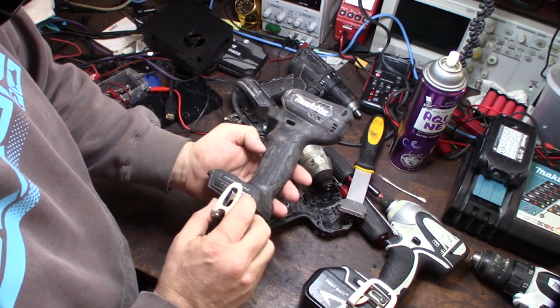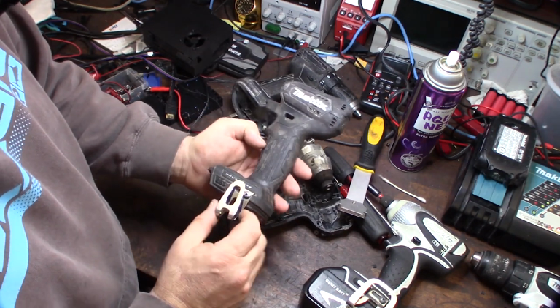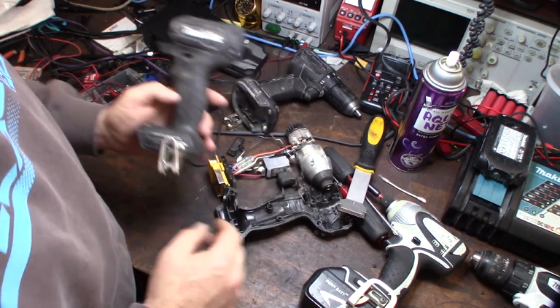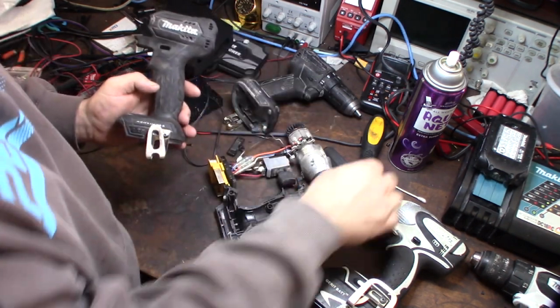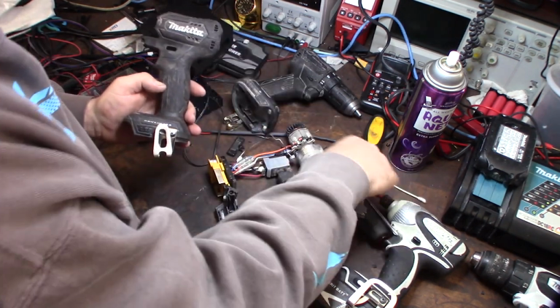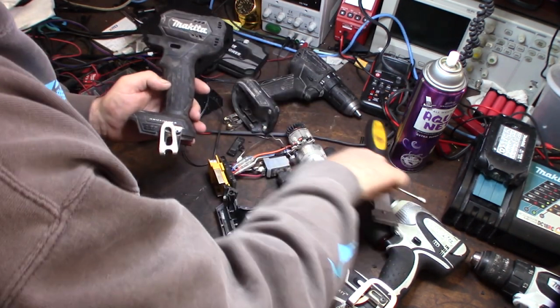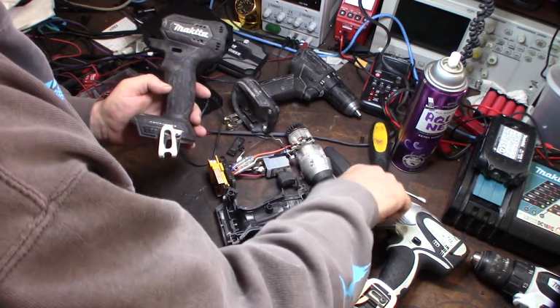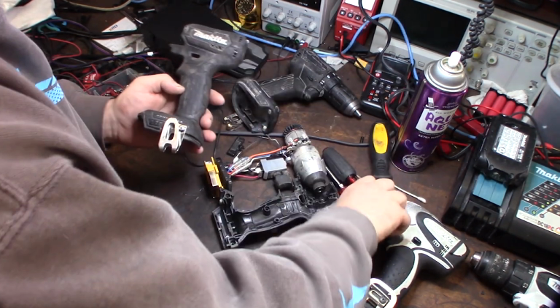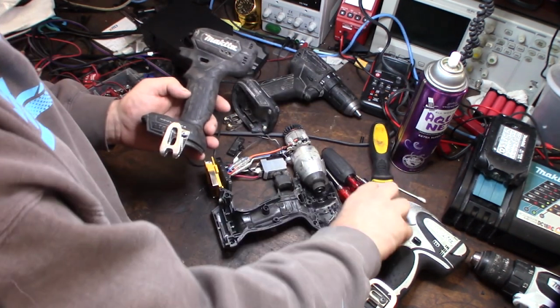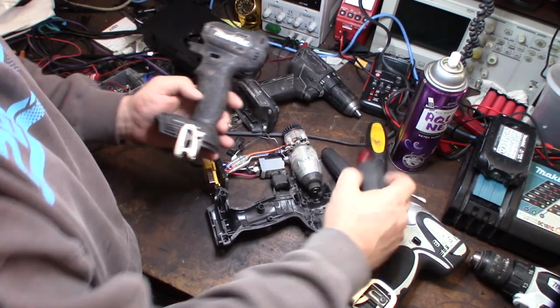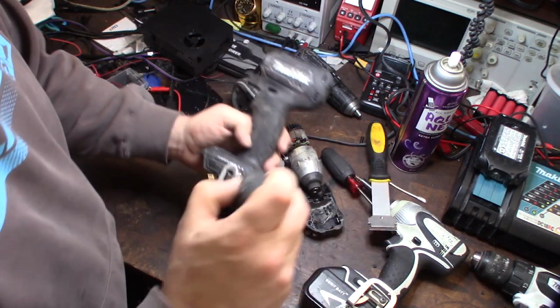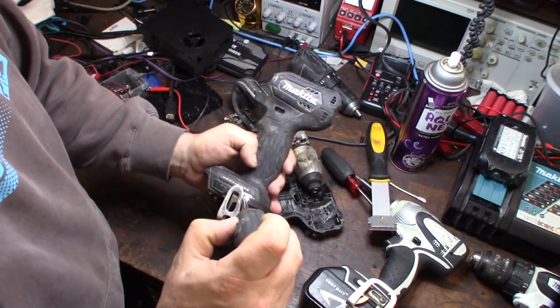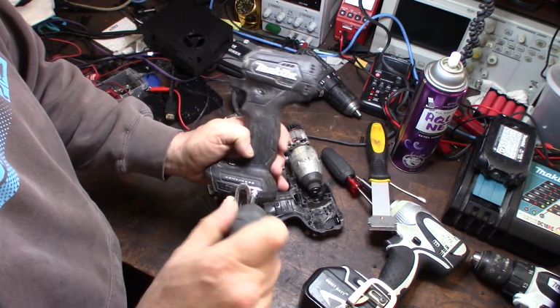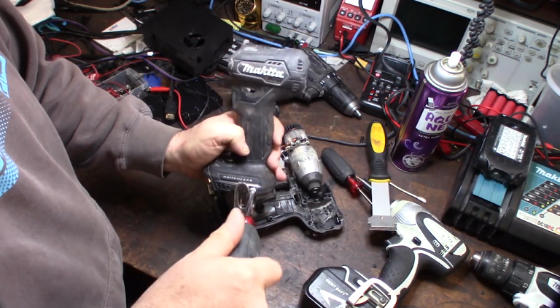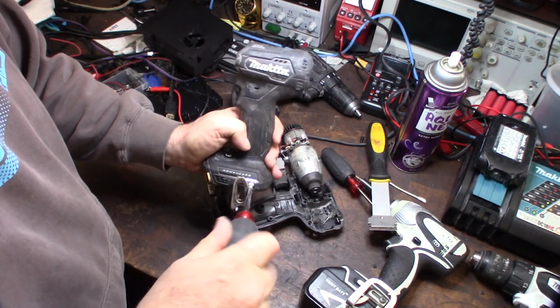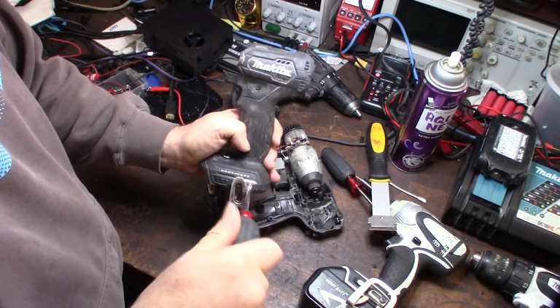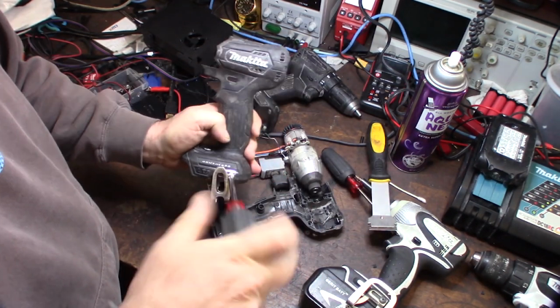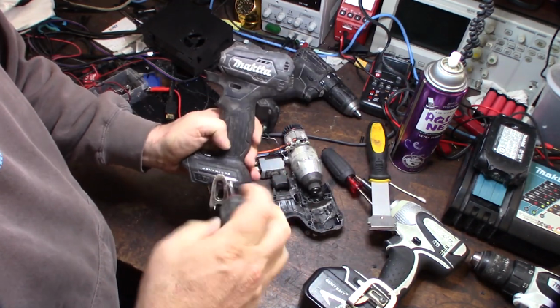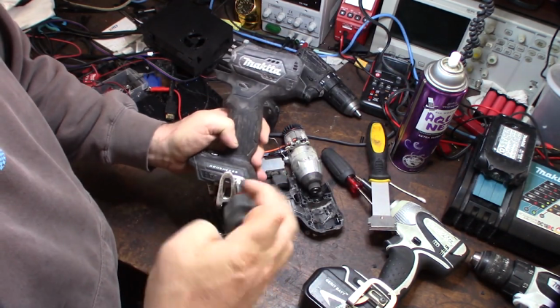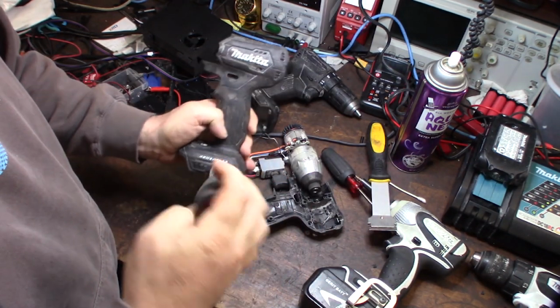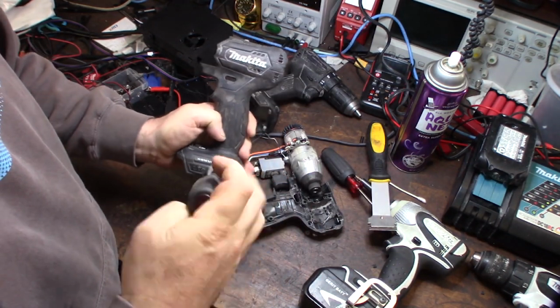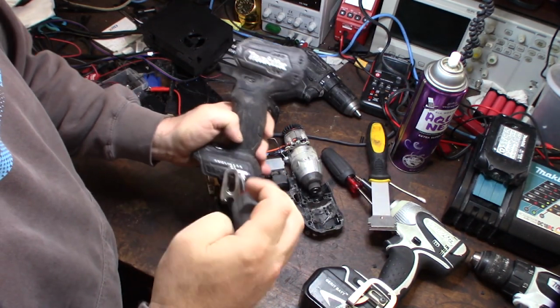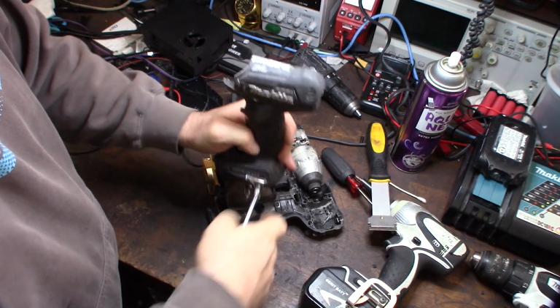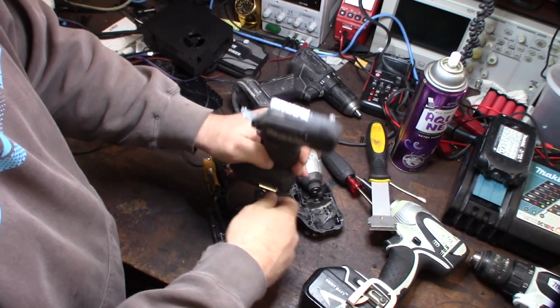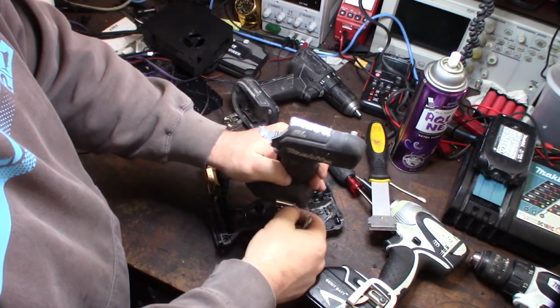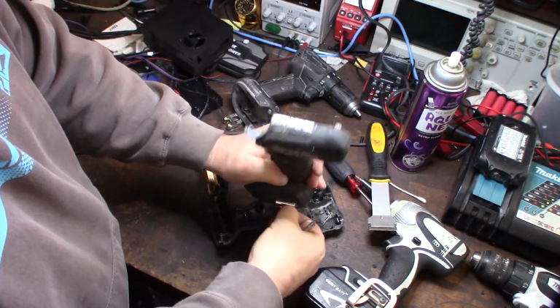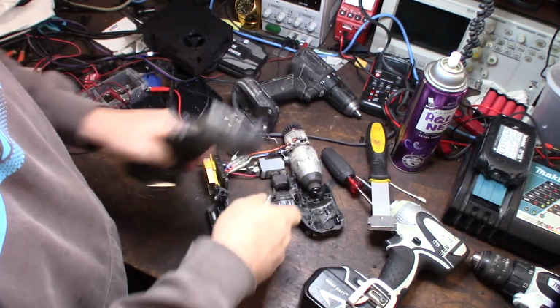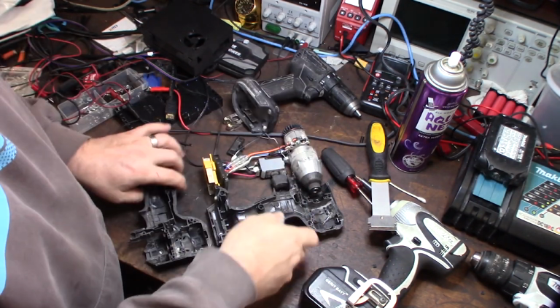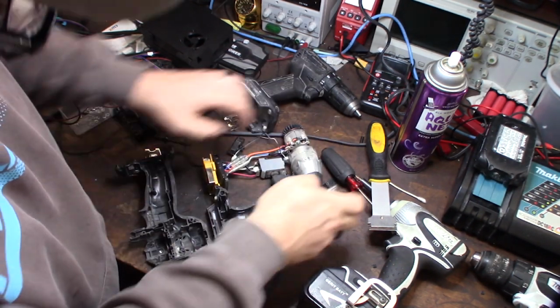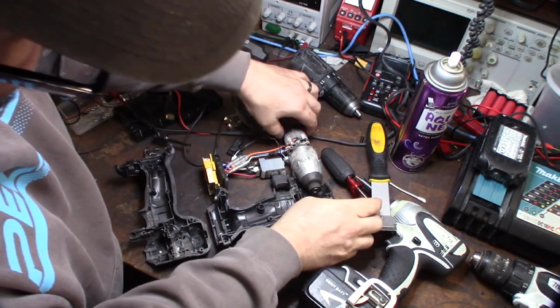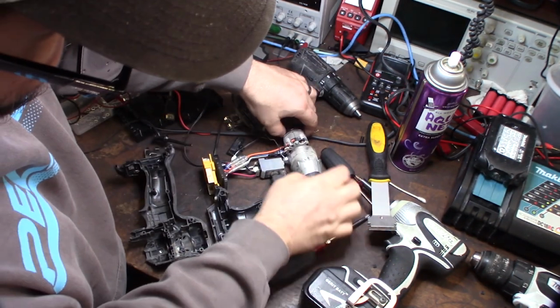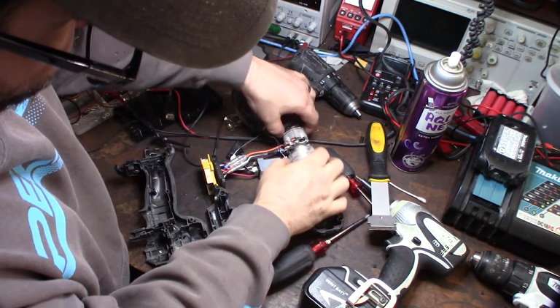I can thoroughly scrub this thing off and clean it up. I'm going to get some electrical cleaner and motor cleaner to clean up all the armature.